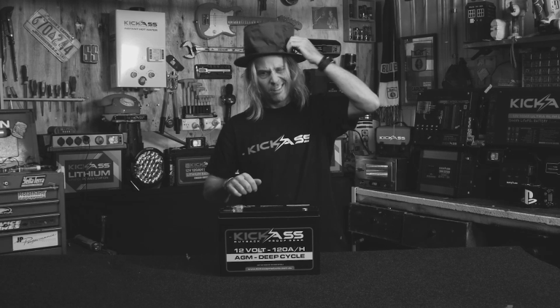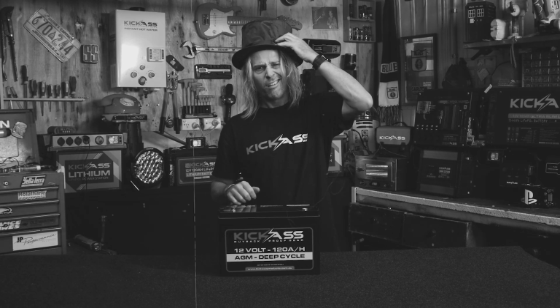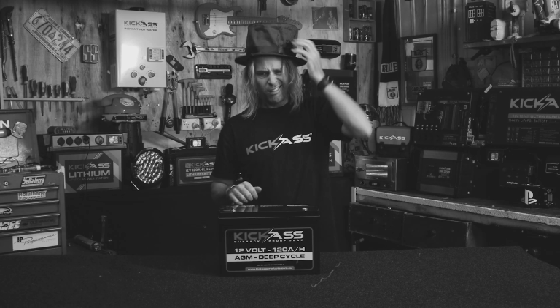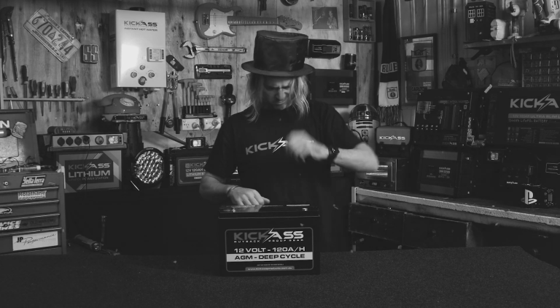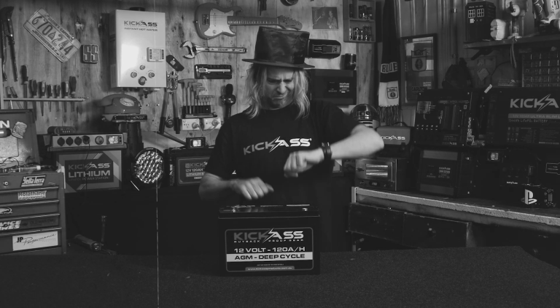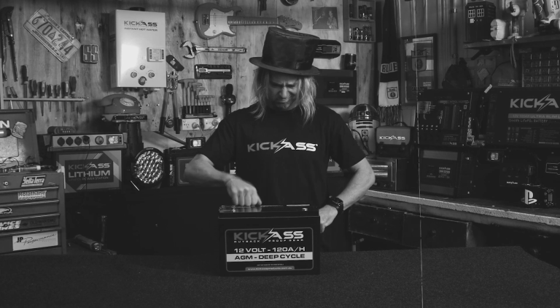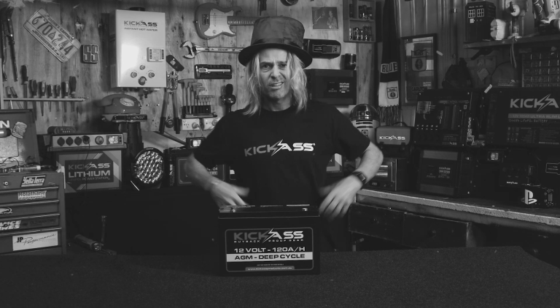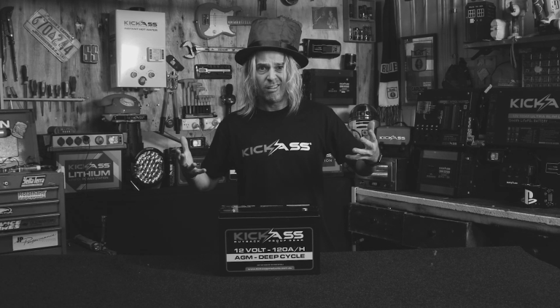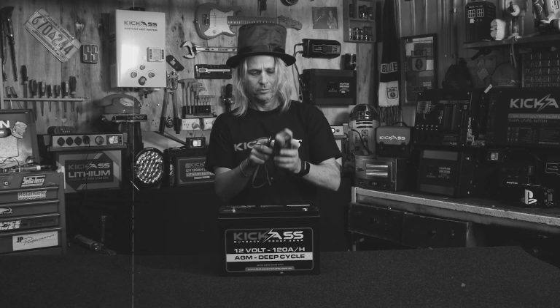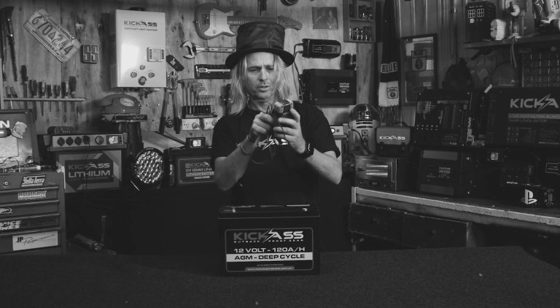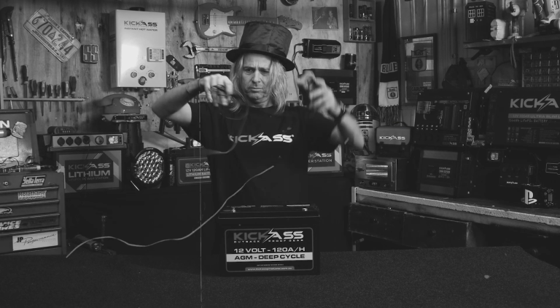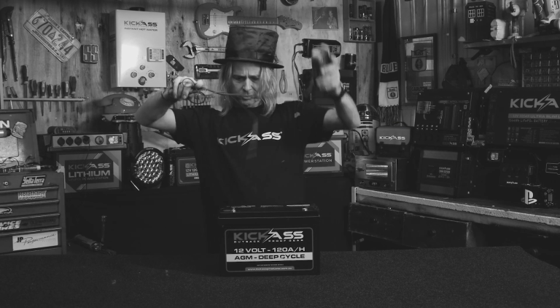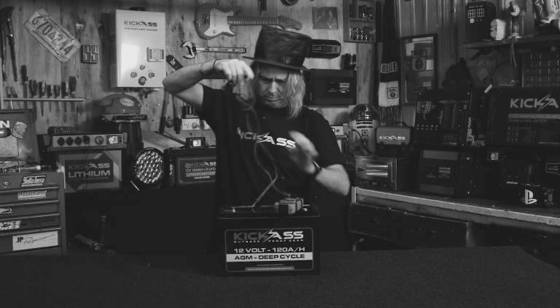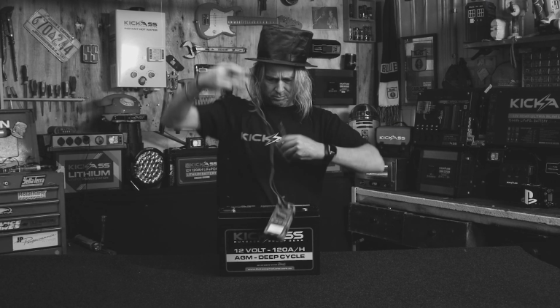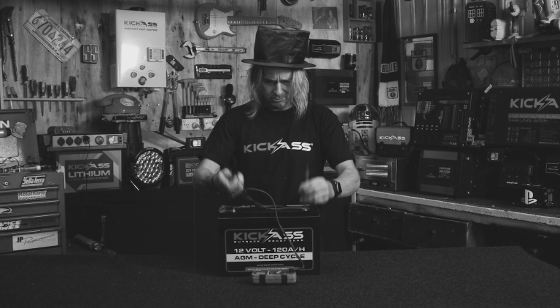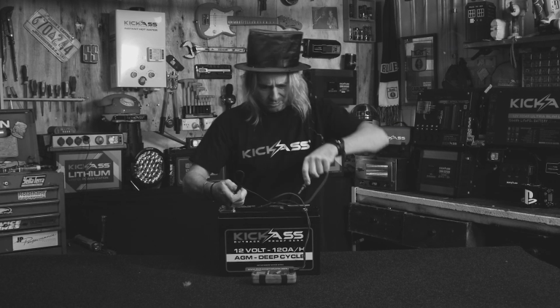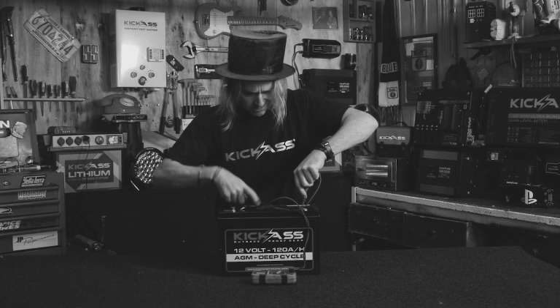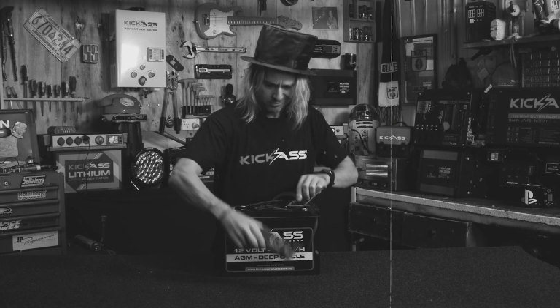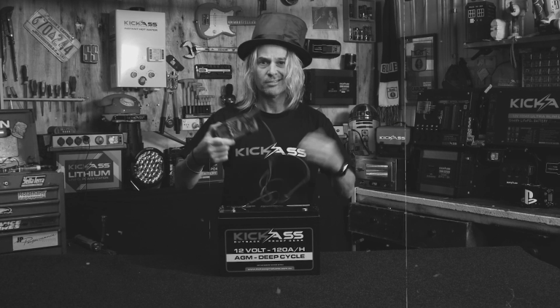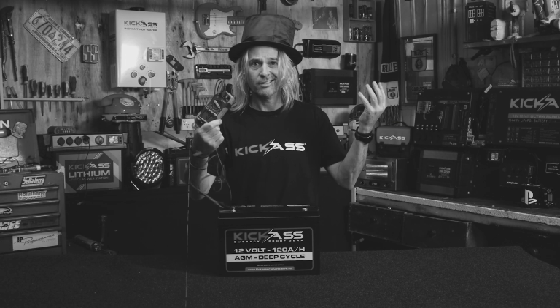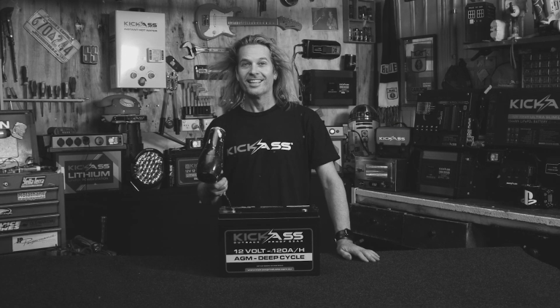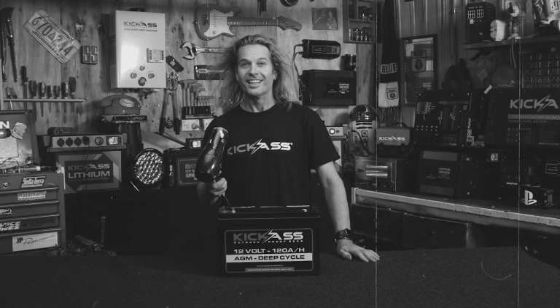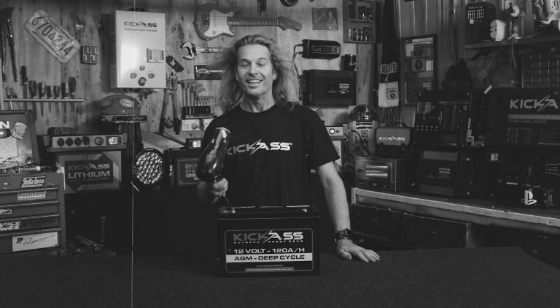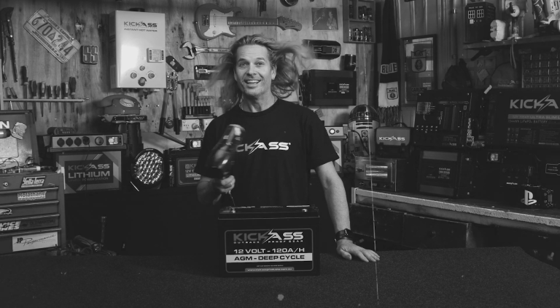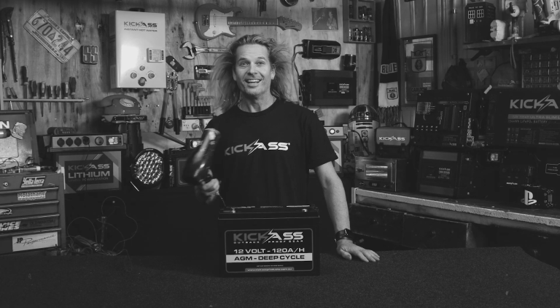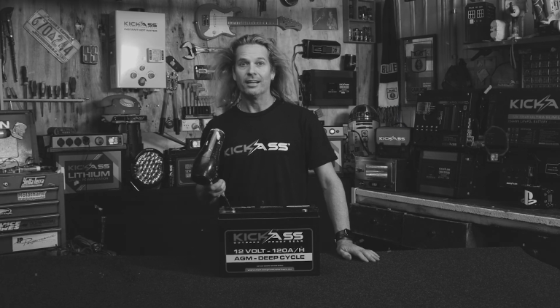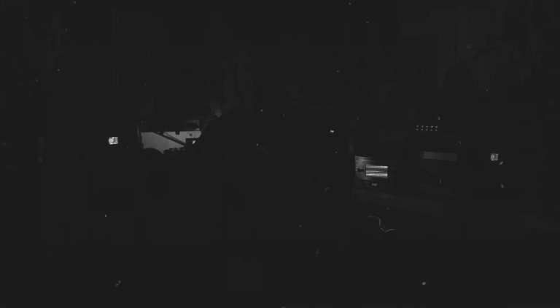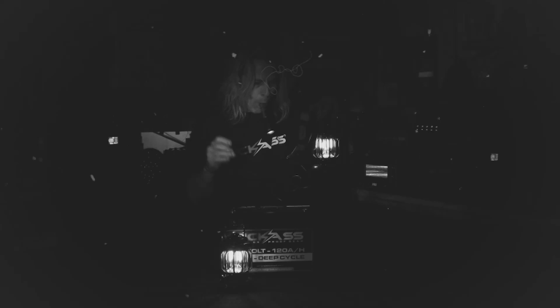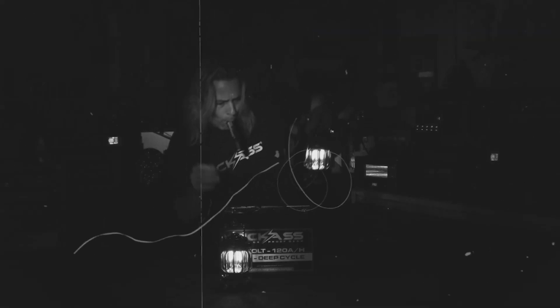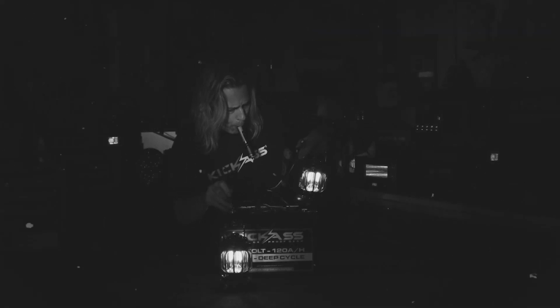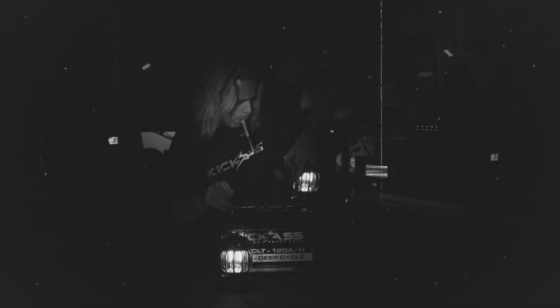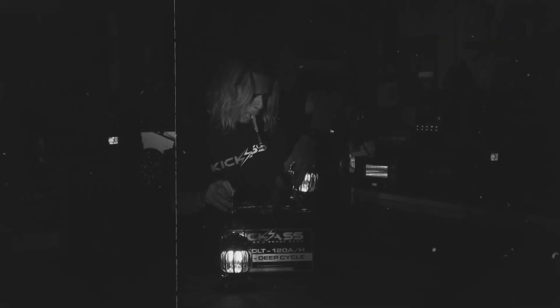Are you sick and tired of wondering what your battery voltage is? Having to use multimeters and tangled cables? Wondering if you've got enough power for the night? Trying to check your battery in the dark?